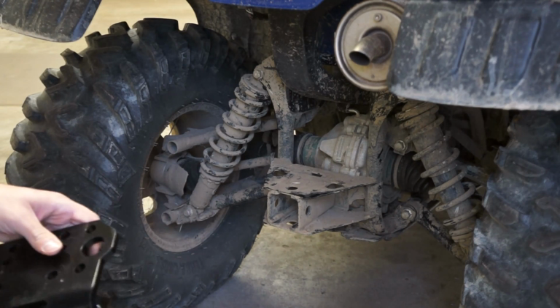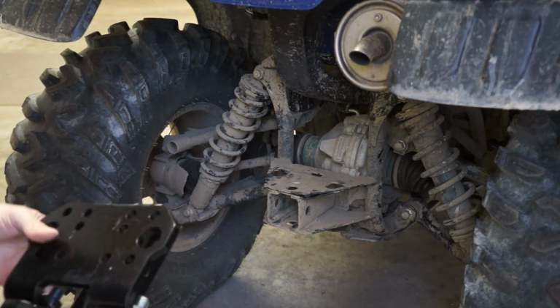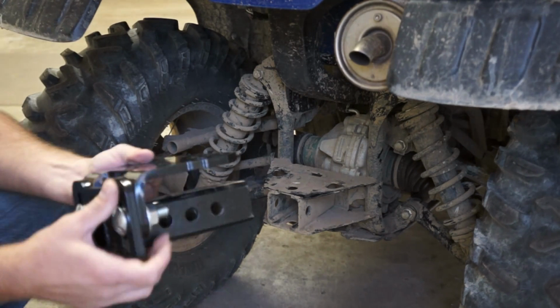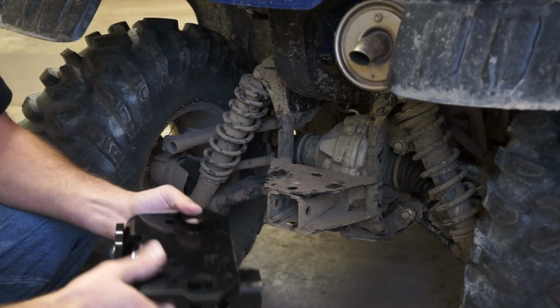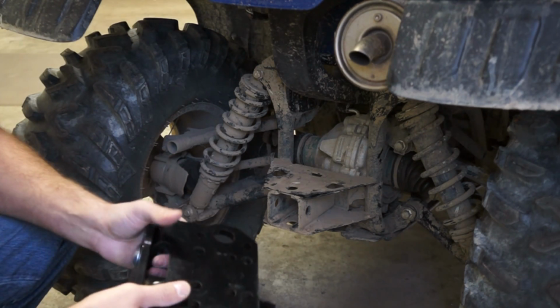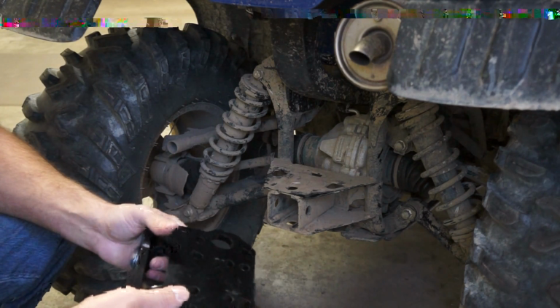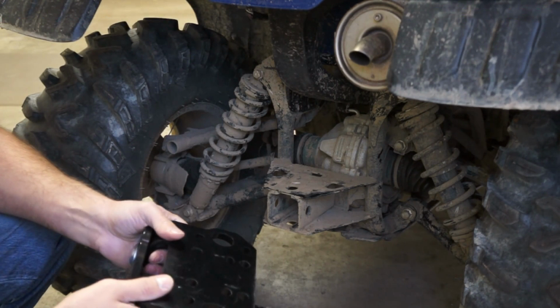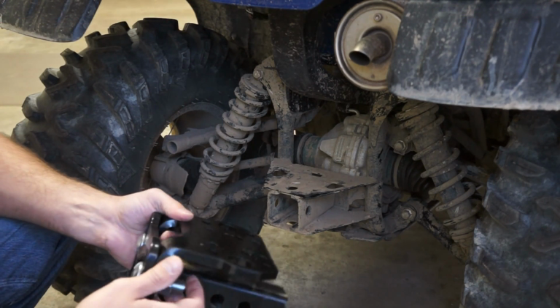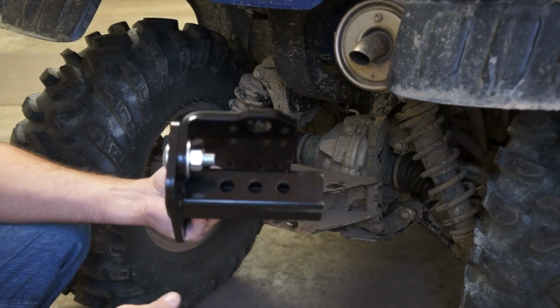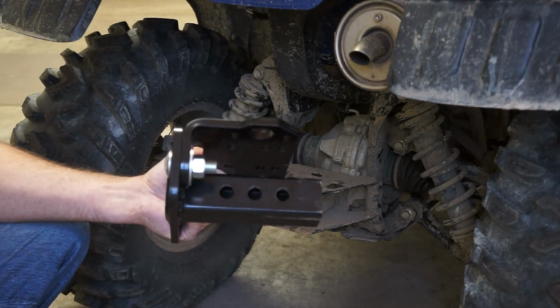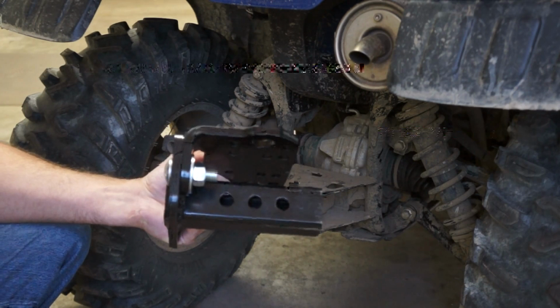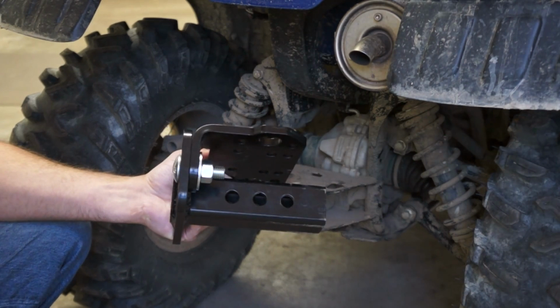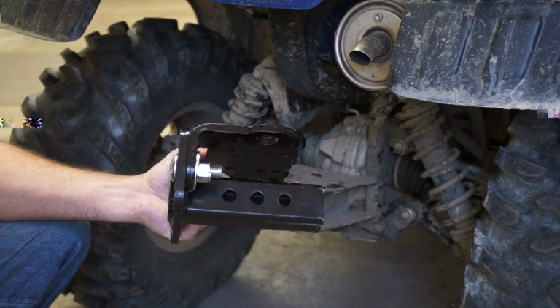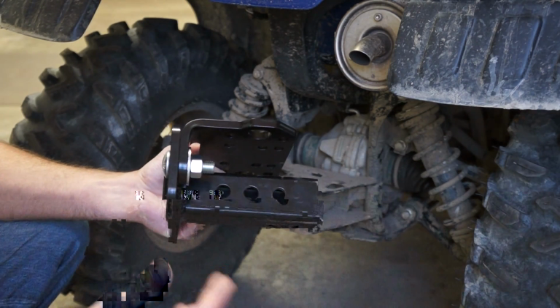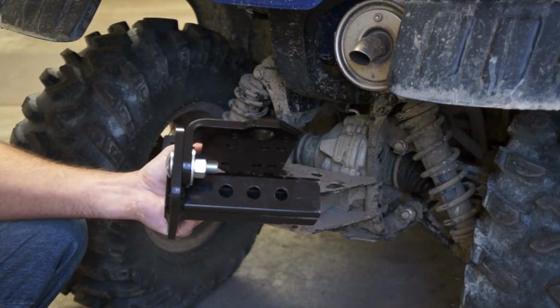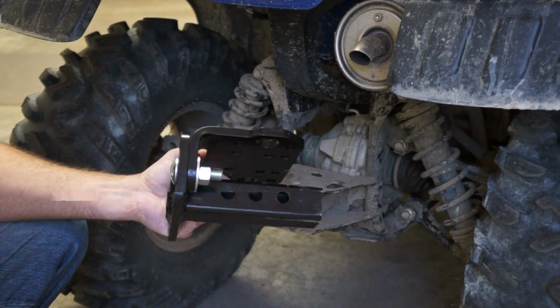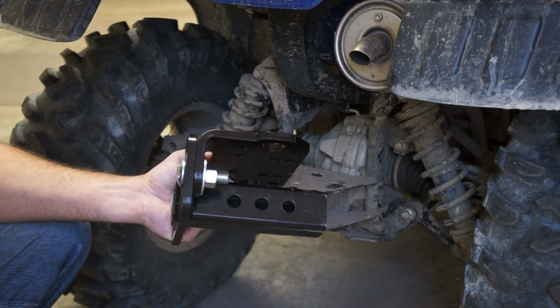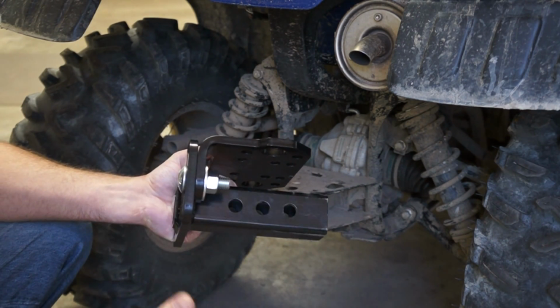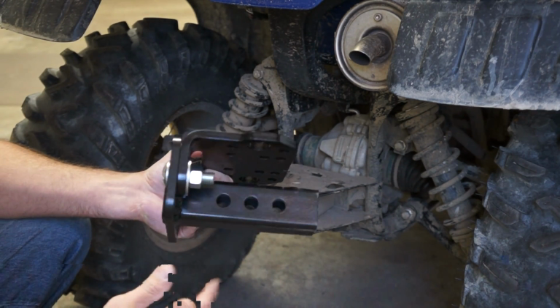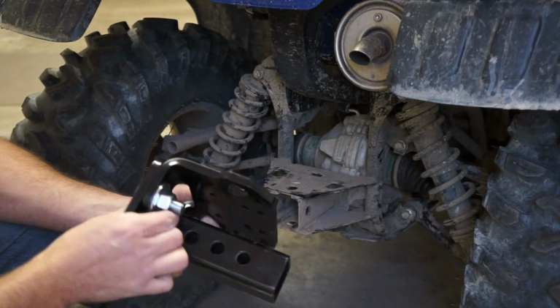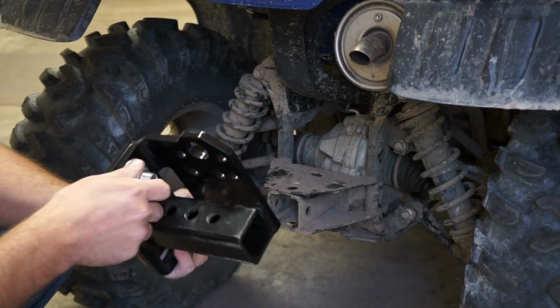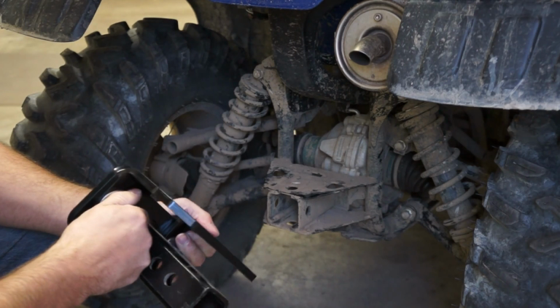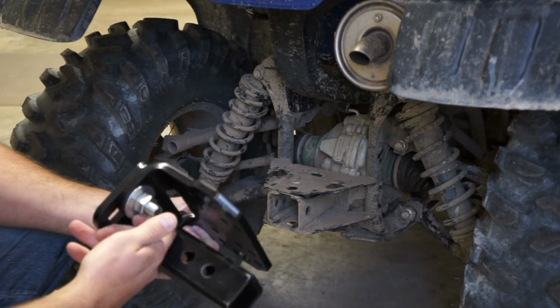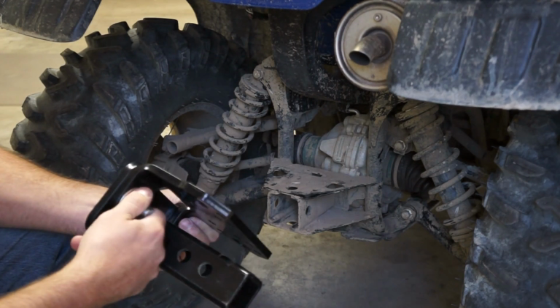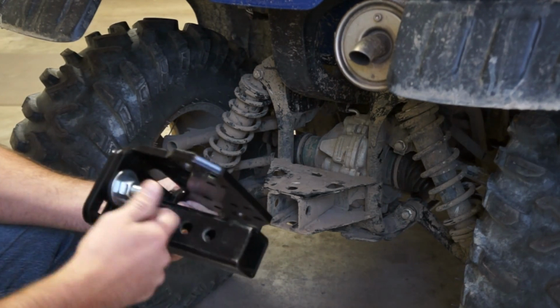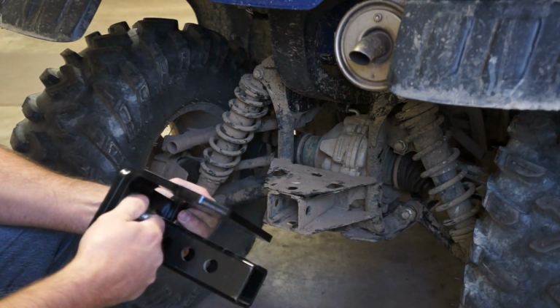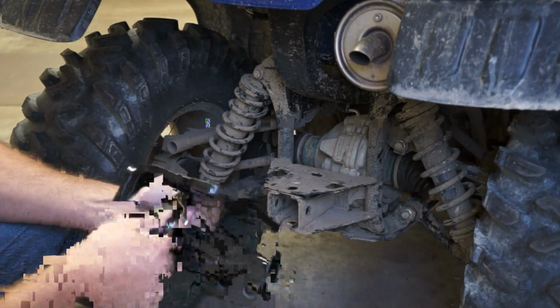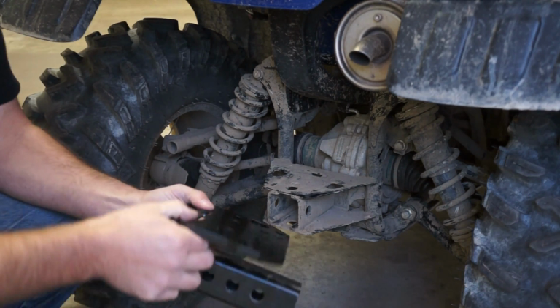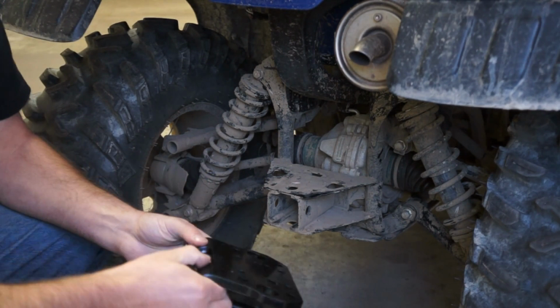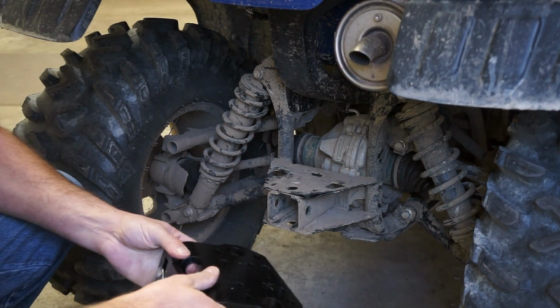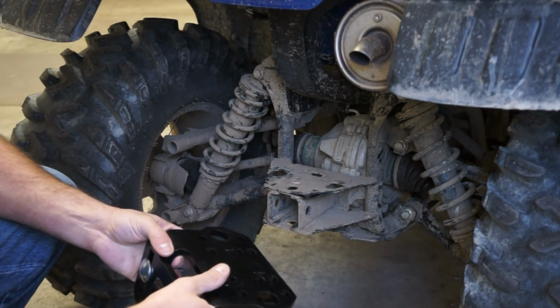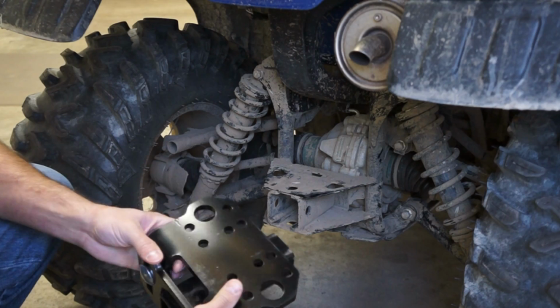Today we're going to install Team Tech's 2-inch adjustable mount, which has 8 different orientations. I've chosen this one at this point. The nuts are just finger tight, that way we can do a dry fit up and verify clearances.